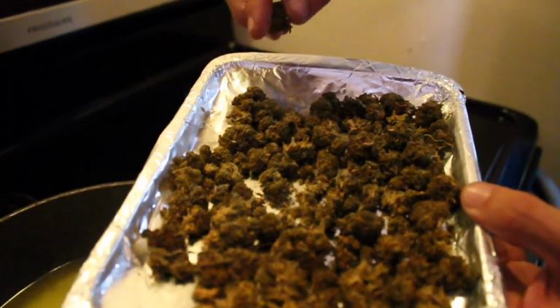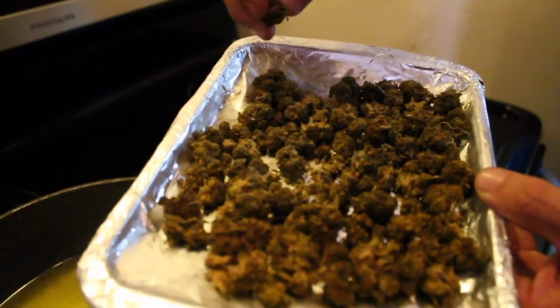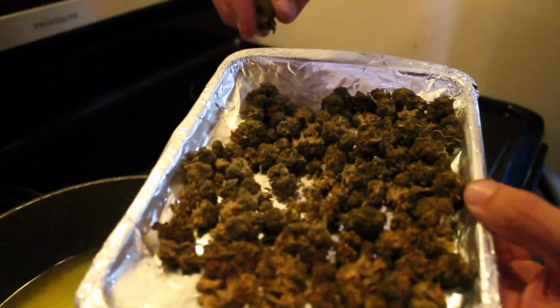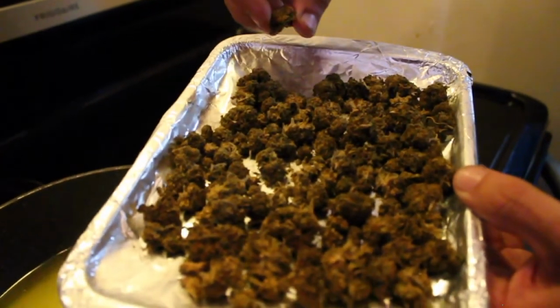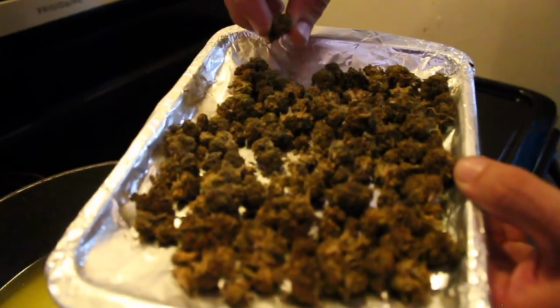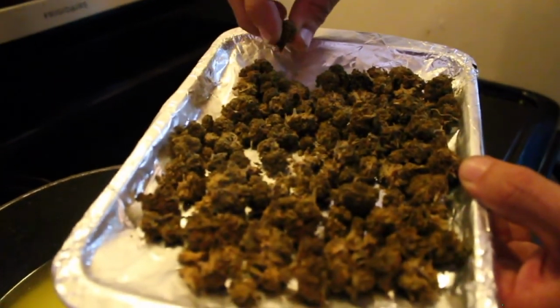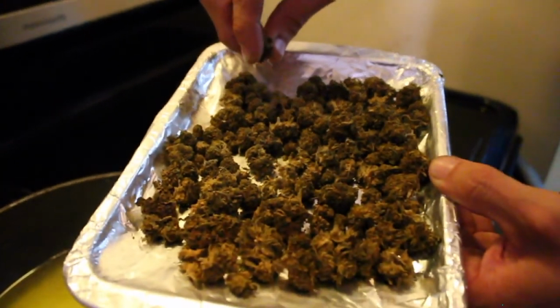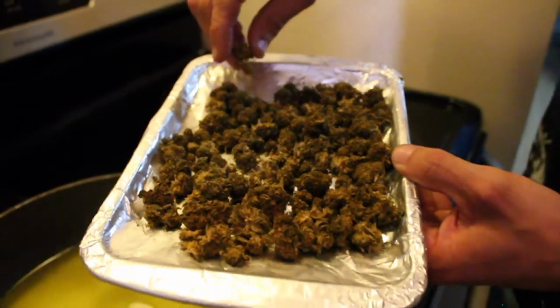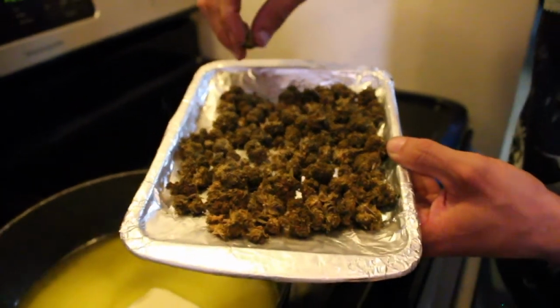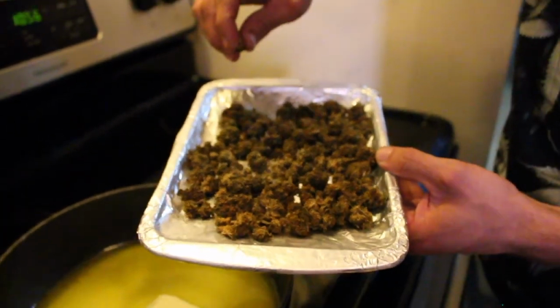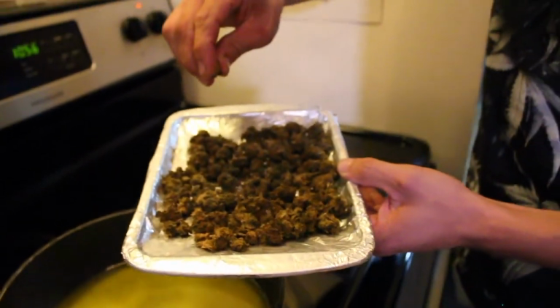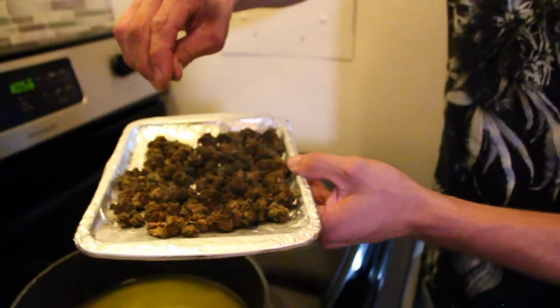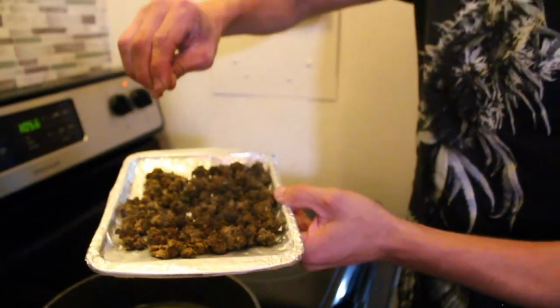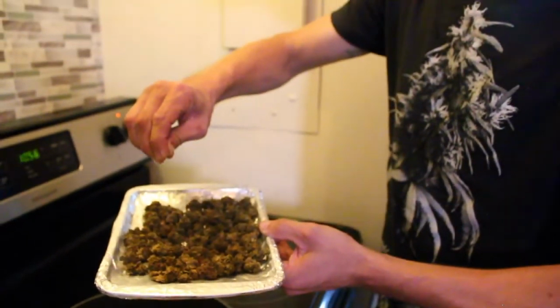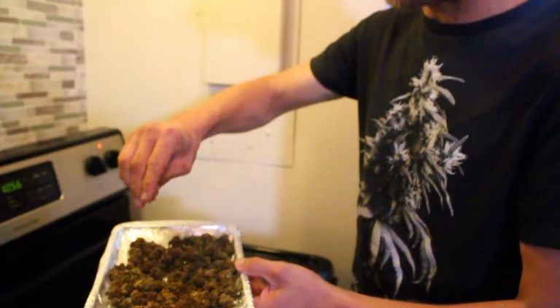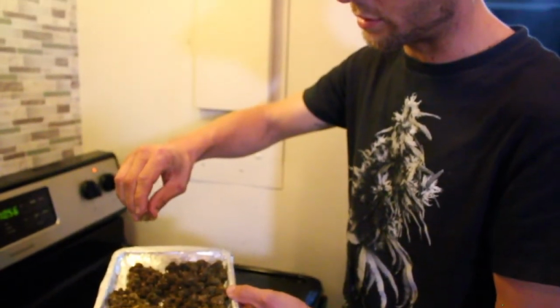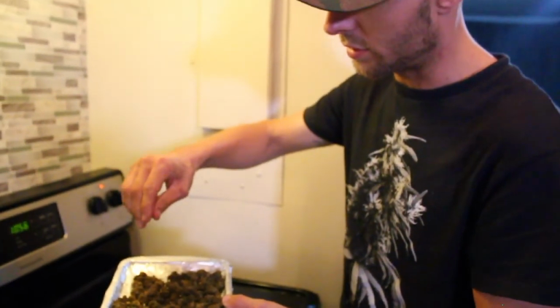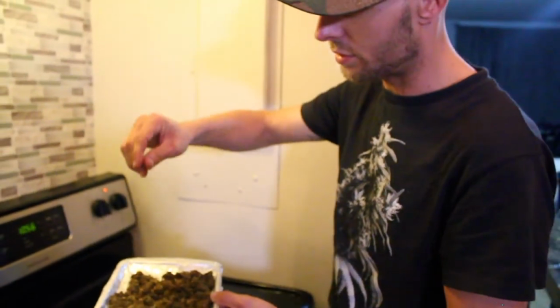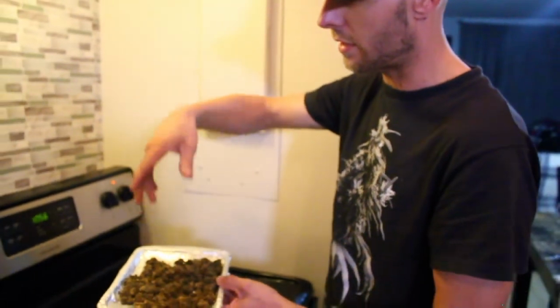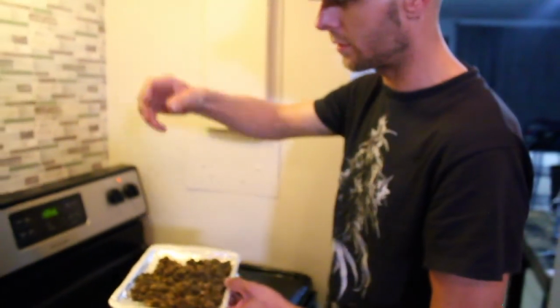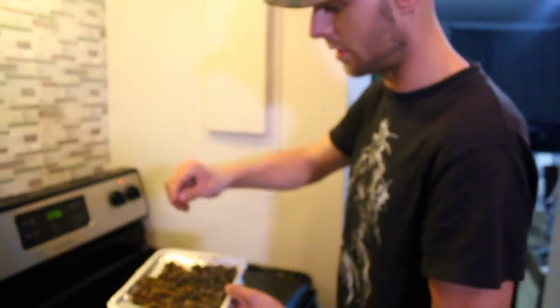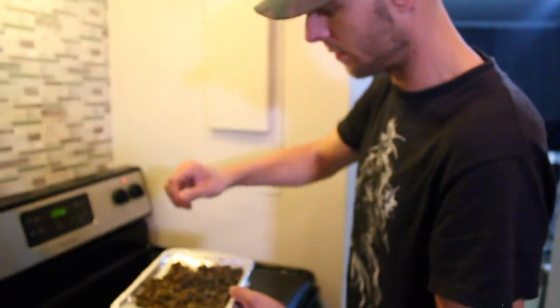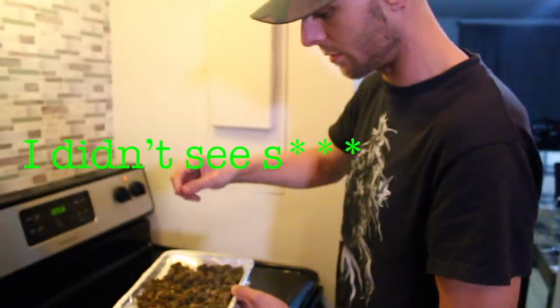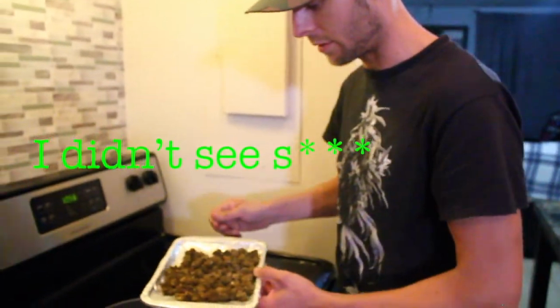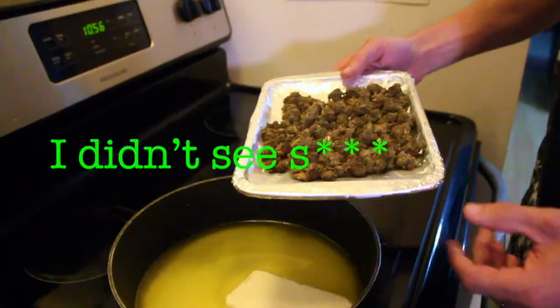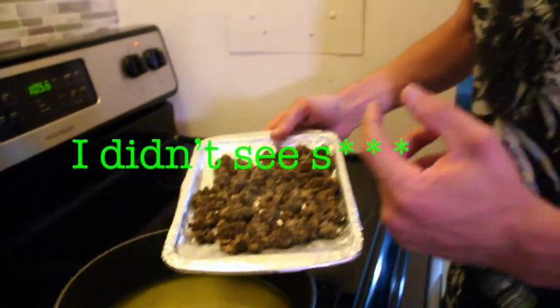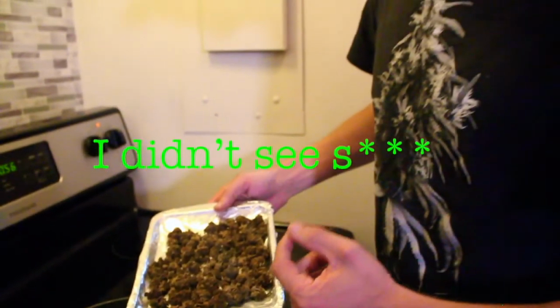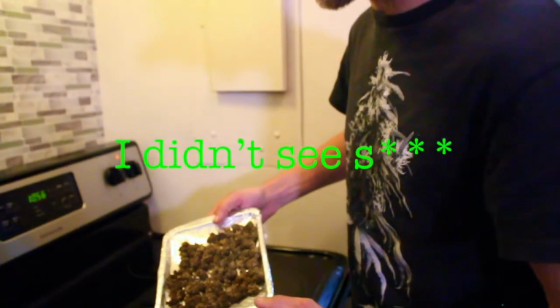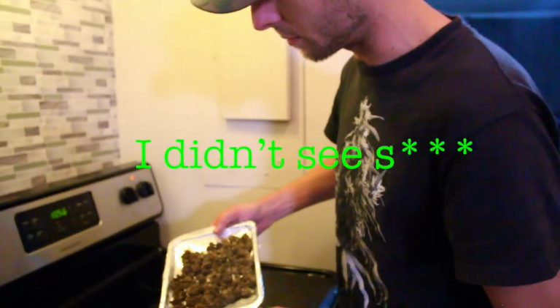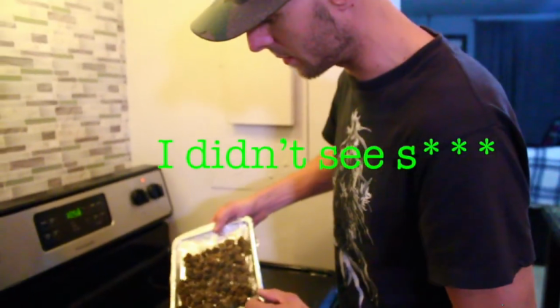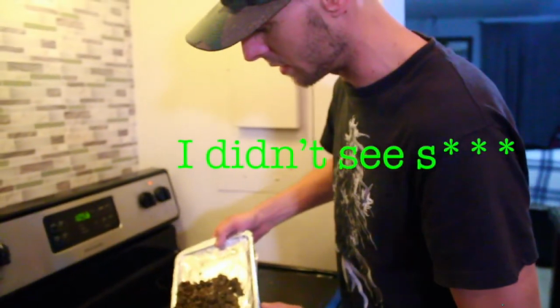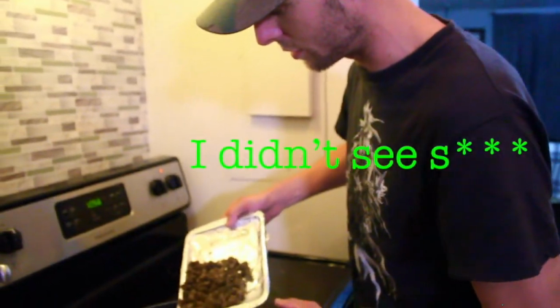Liquified butter. Now that it's been in the freezer for eight minutes, you can hear how straight-up crunchy it is. You saw that cloud of THC fly right out — quickest, fastest way to absorb that THC.